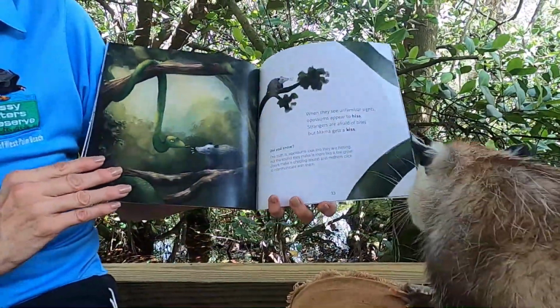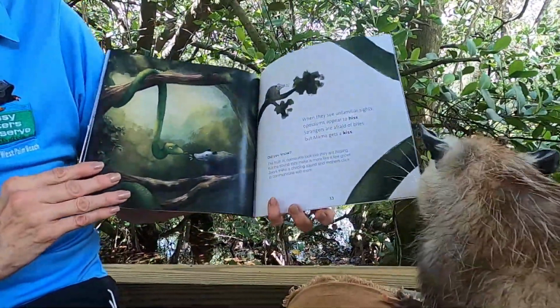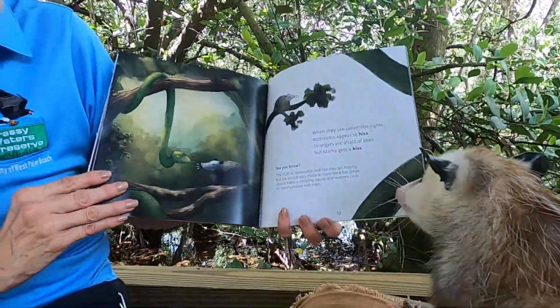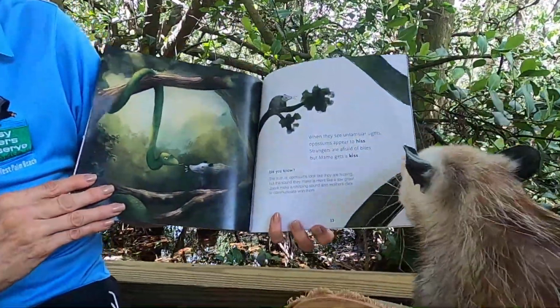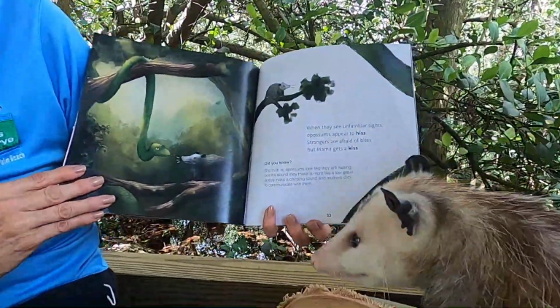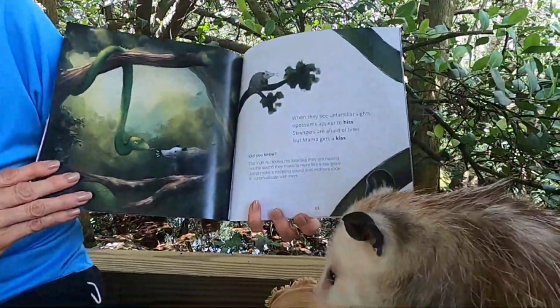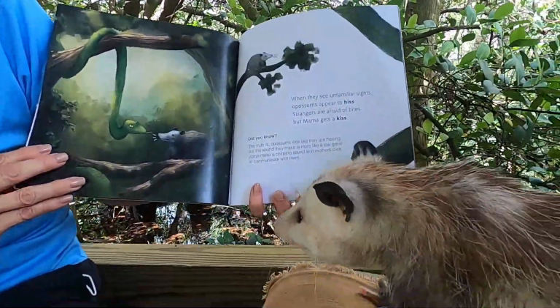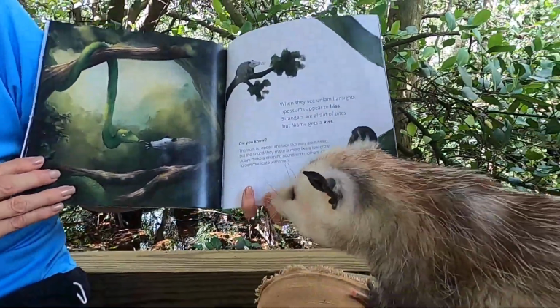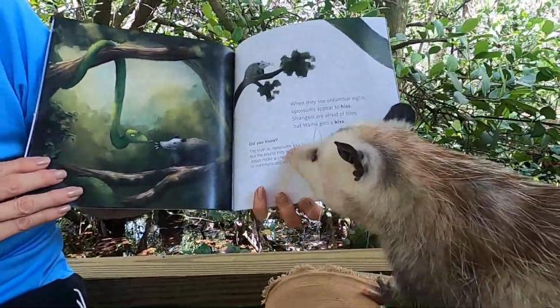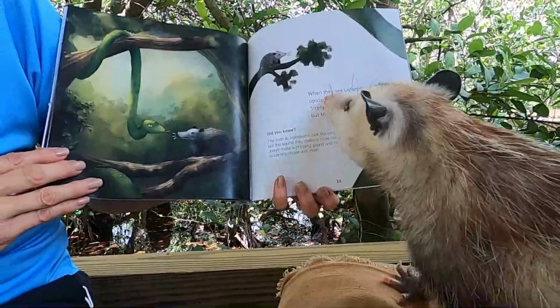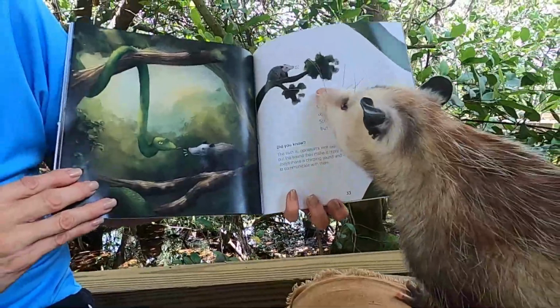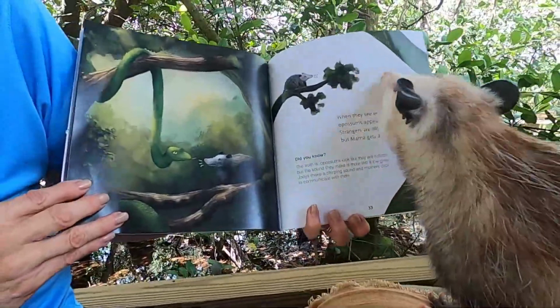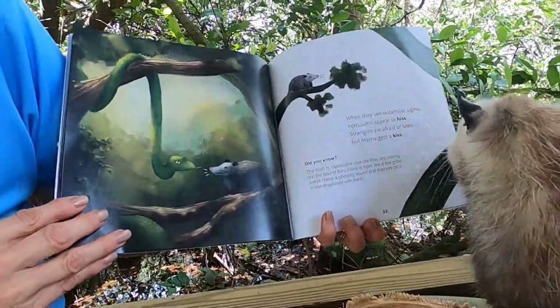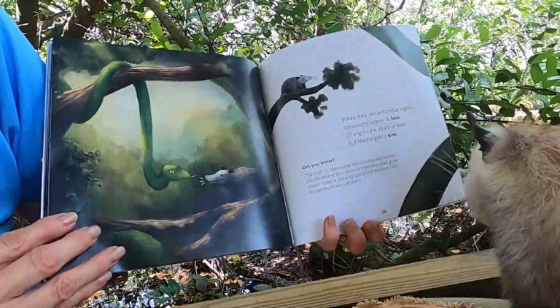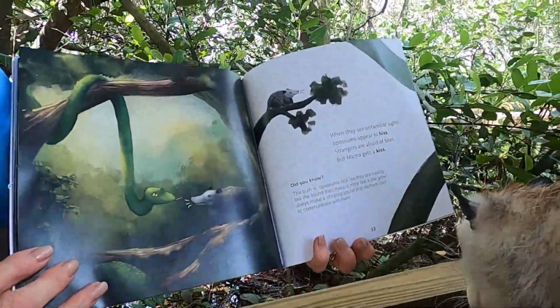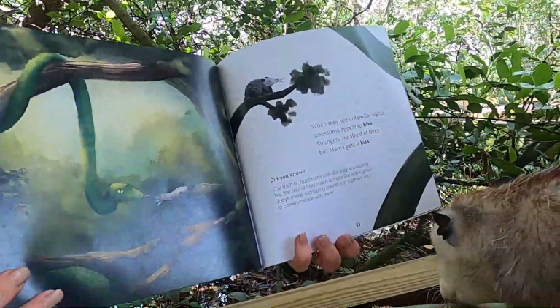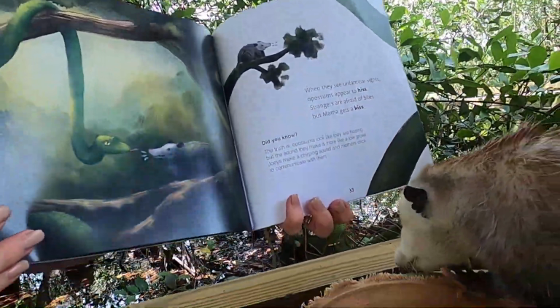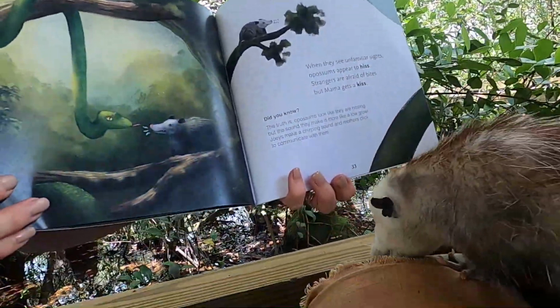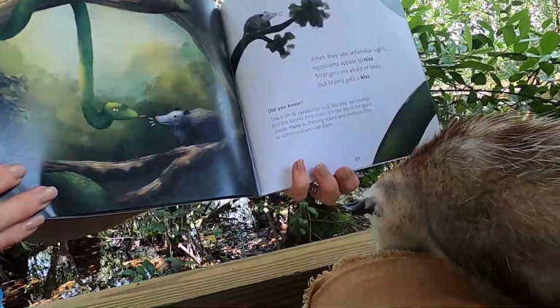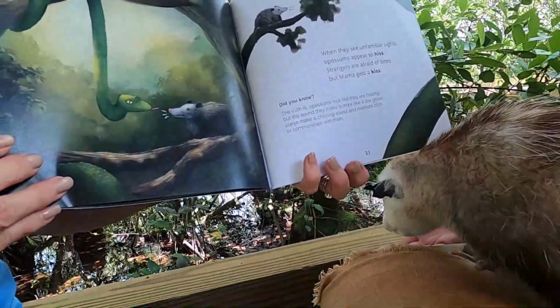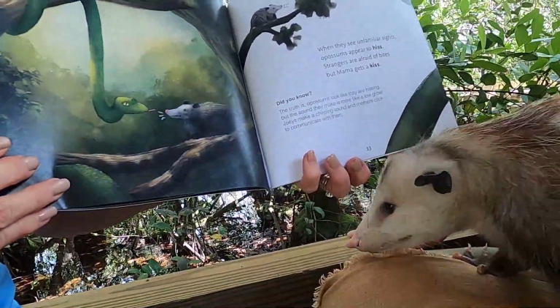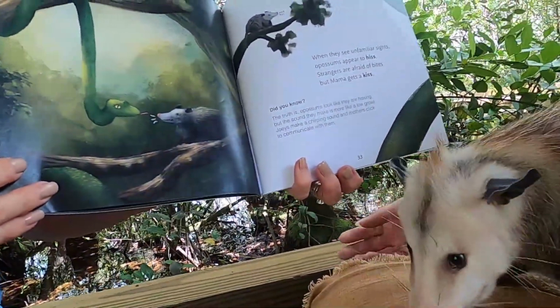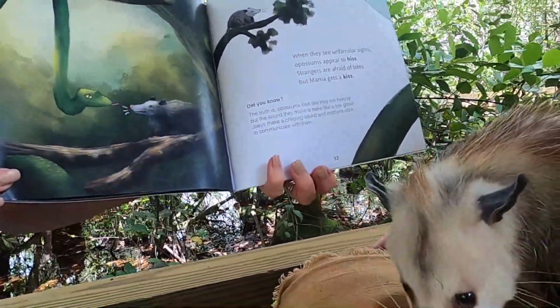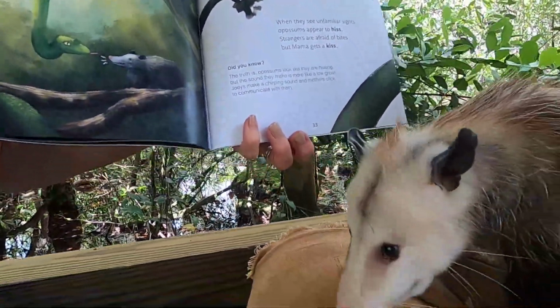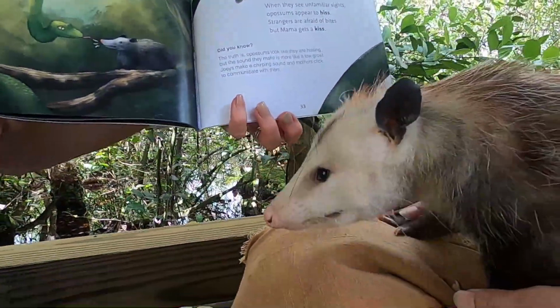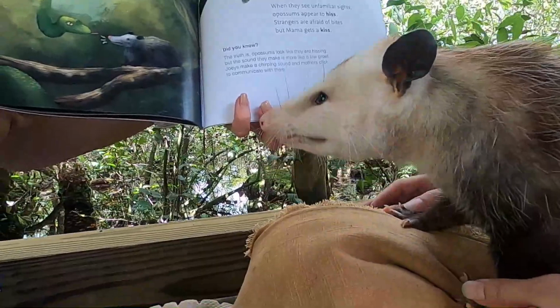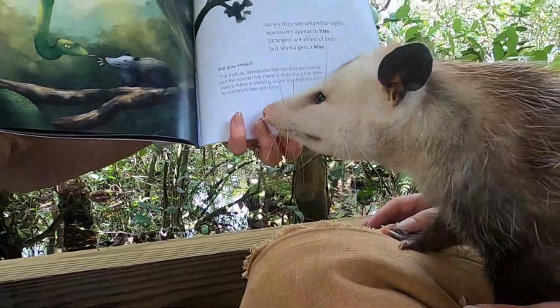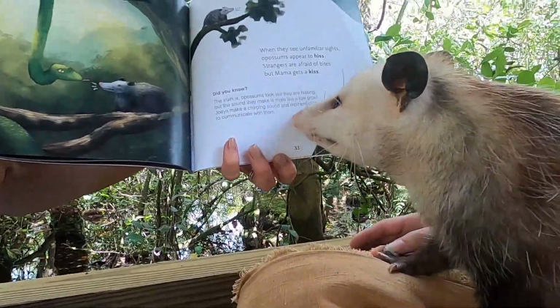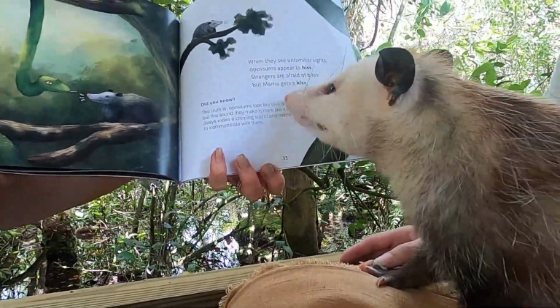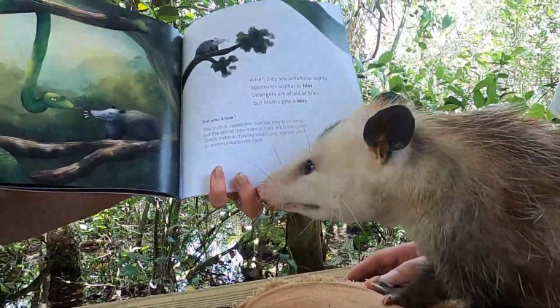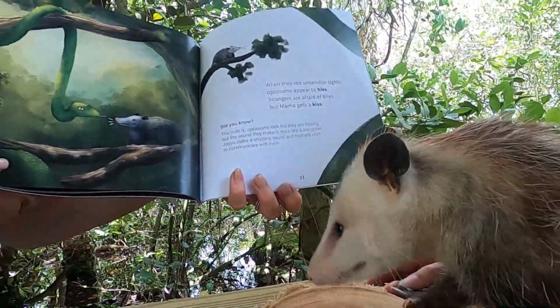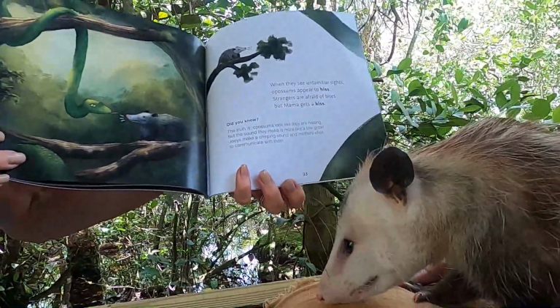When they see unfamiliar sights, opossums appear to hiss. Strangers are afraid of bites, but Mama gets a kiss.